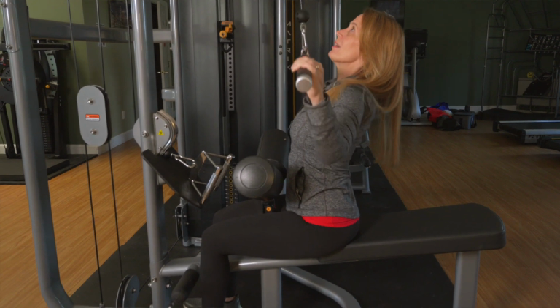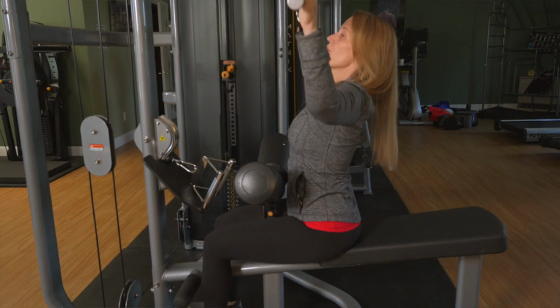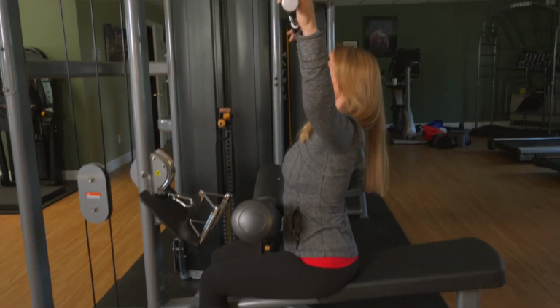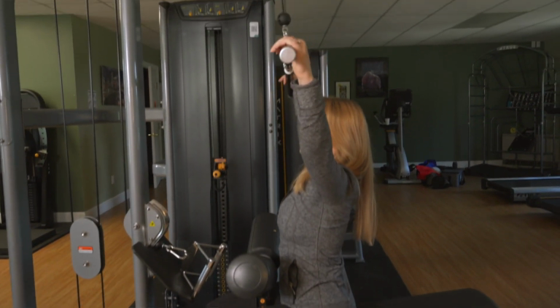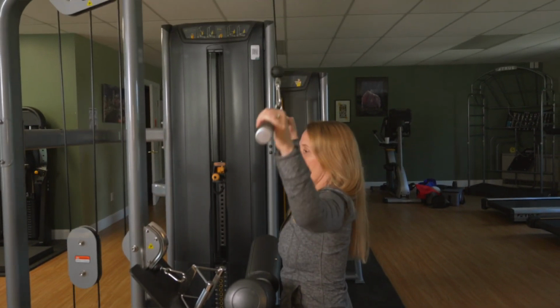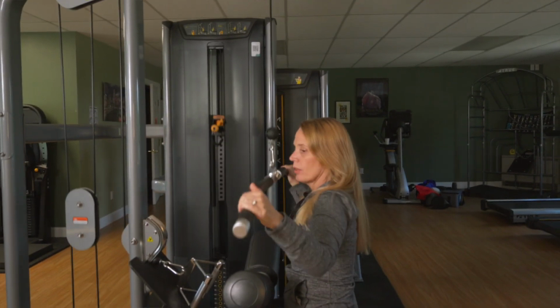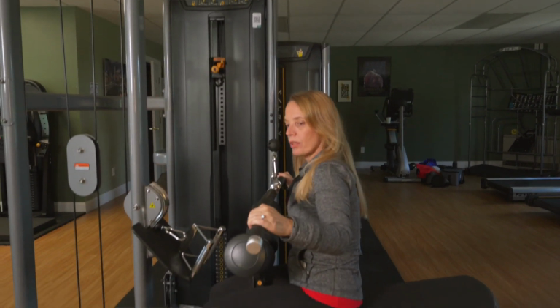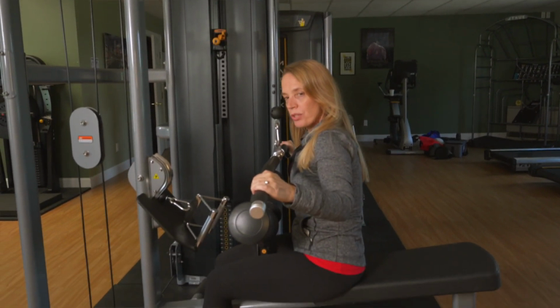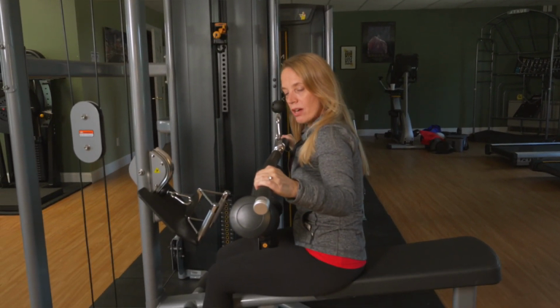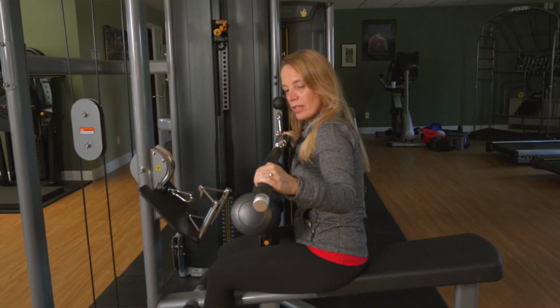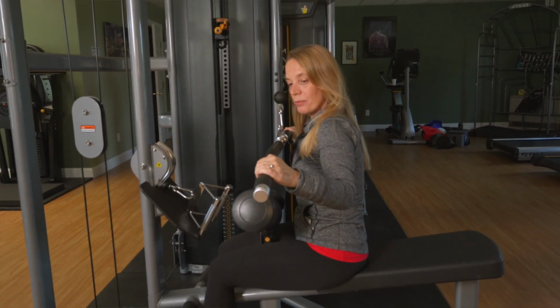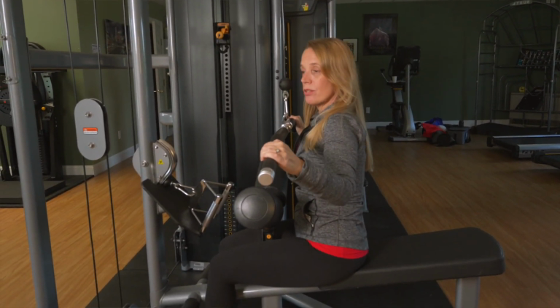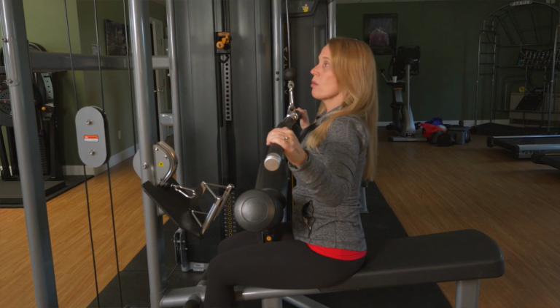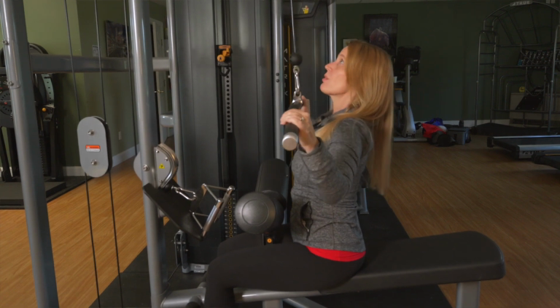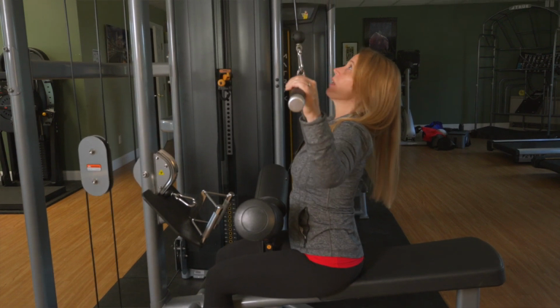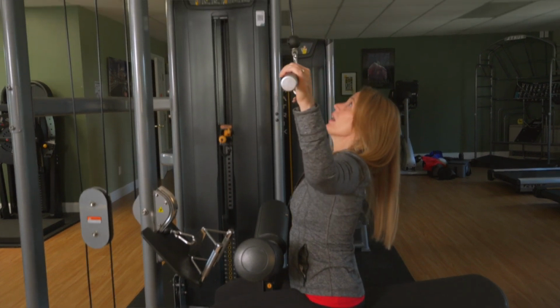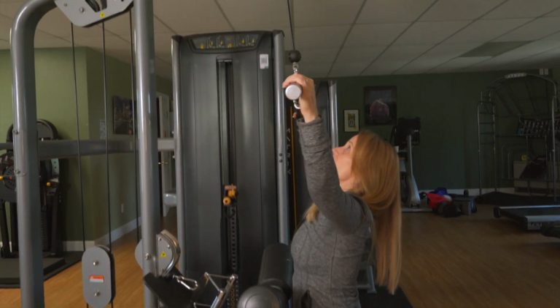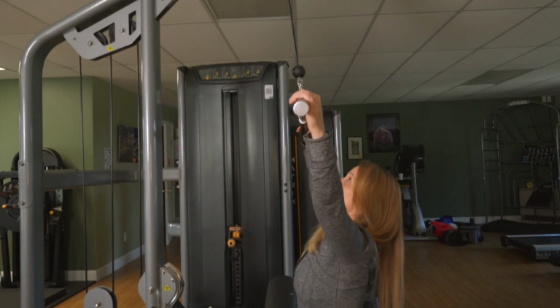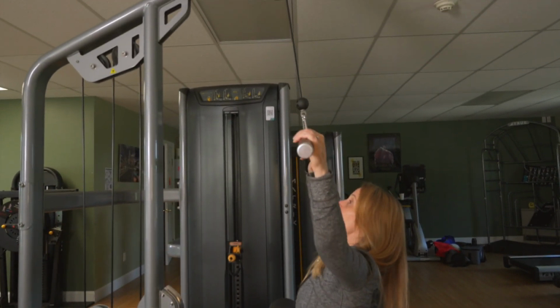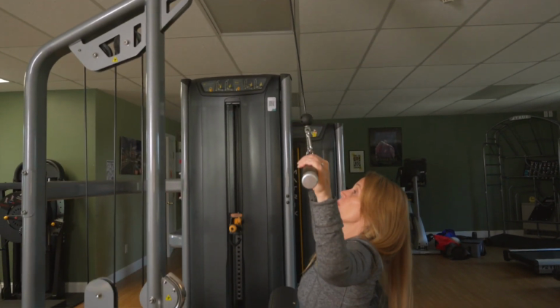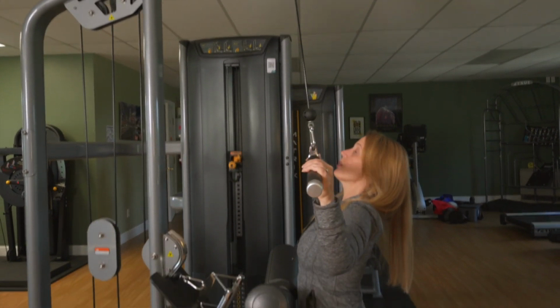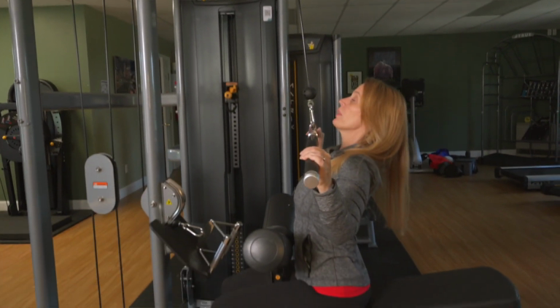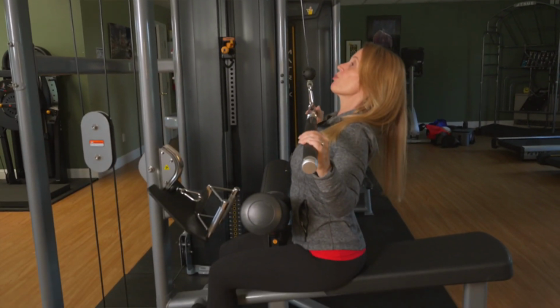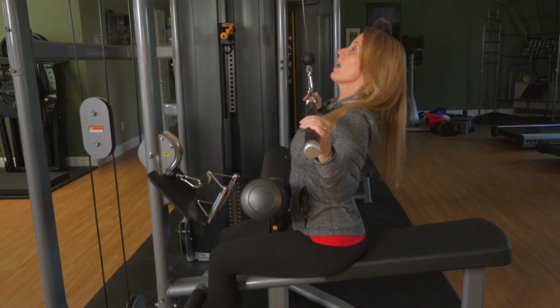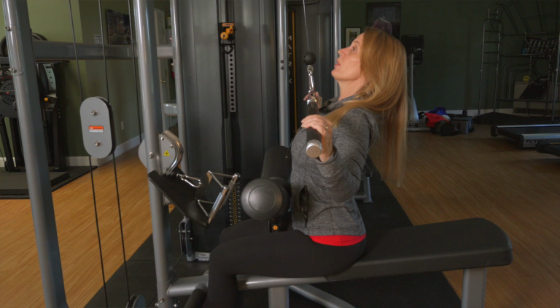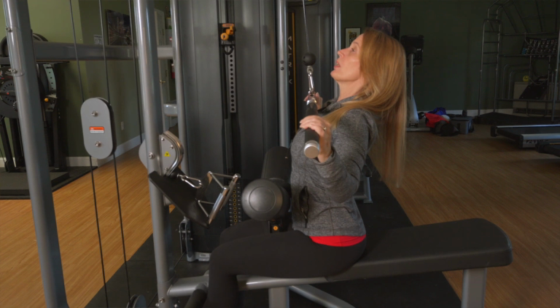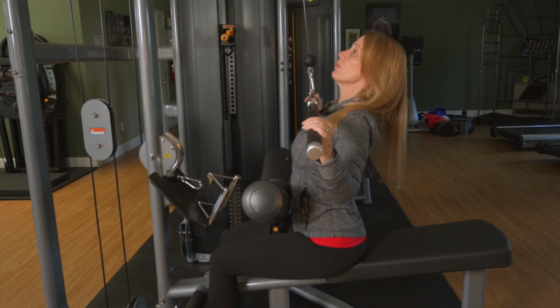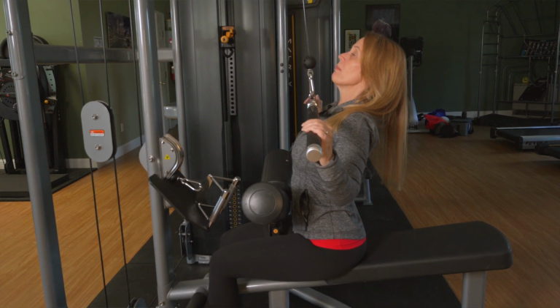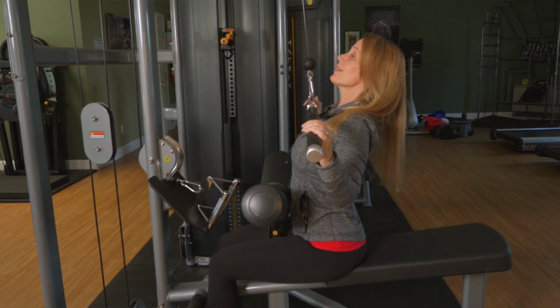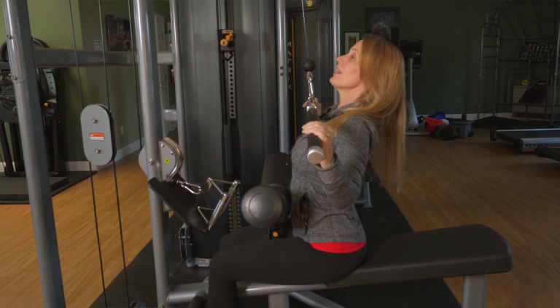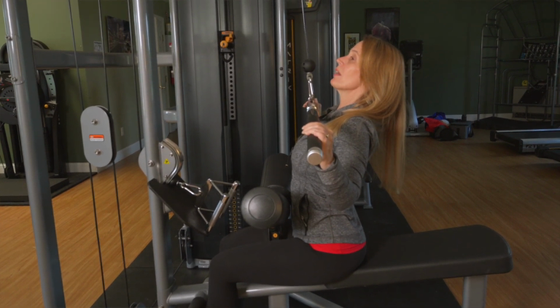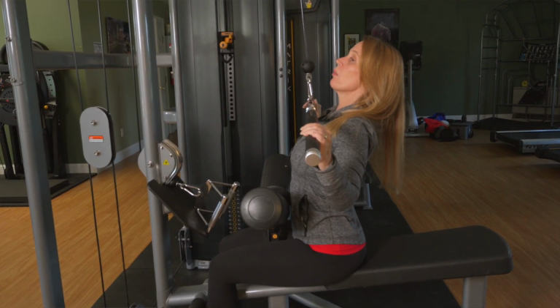Some folks will push the bar down using their rotator cuffs, which is in your shoulders. That causes a lot of pain in the shoulder, so pulling it straight down will give you your max lift and no pain.